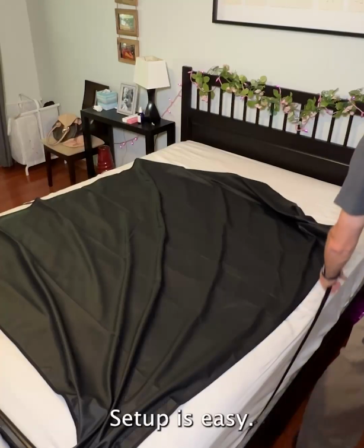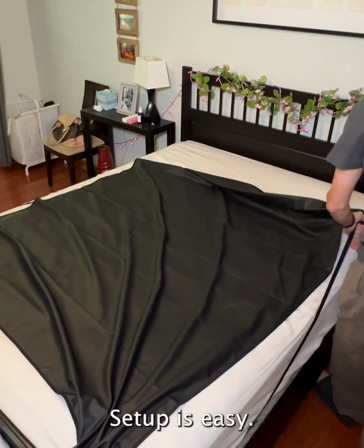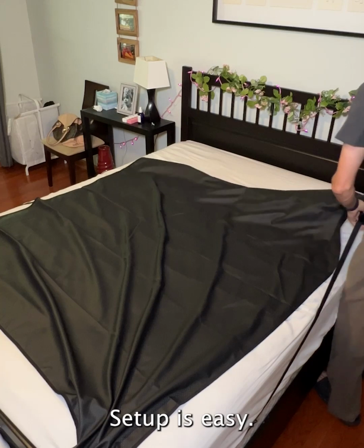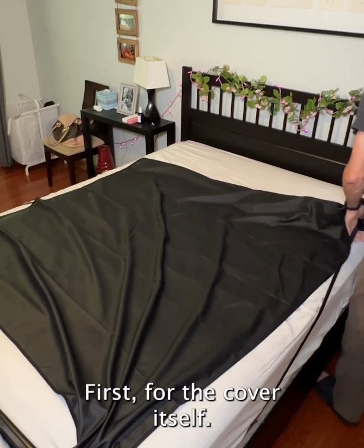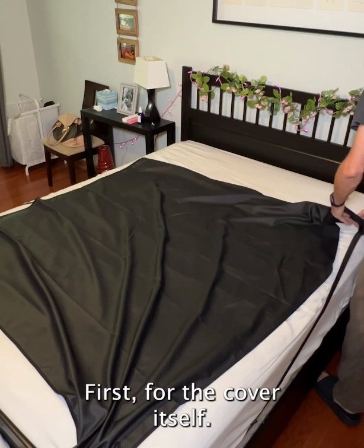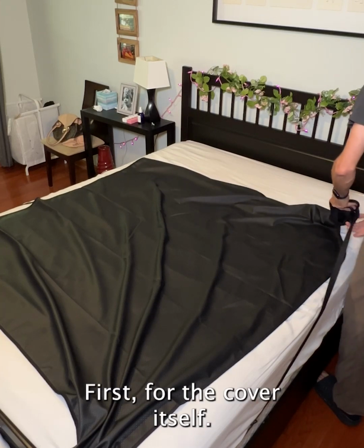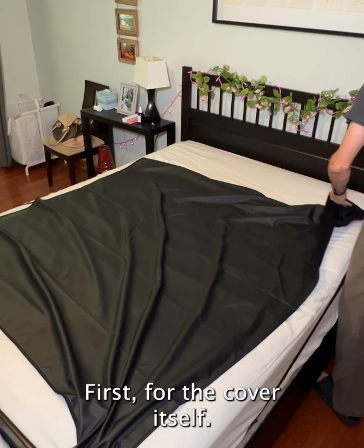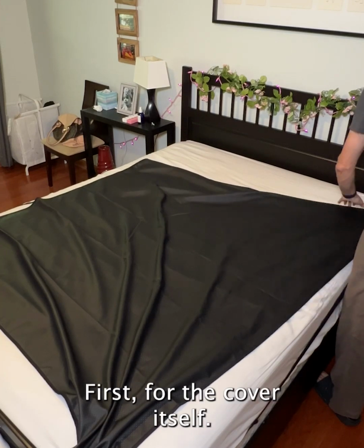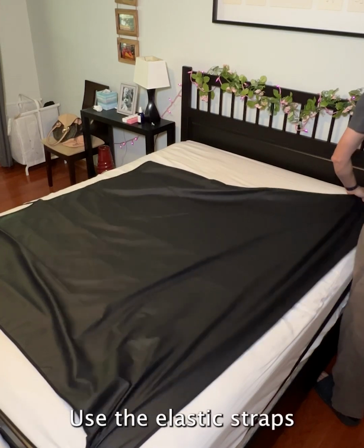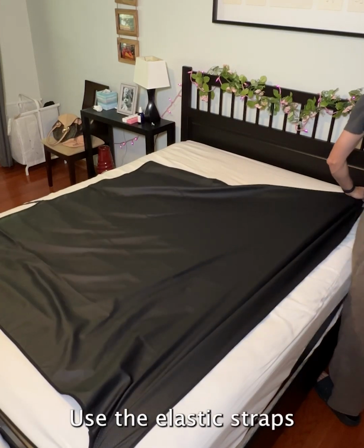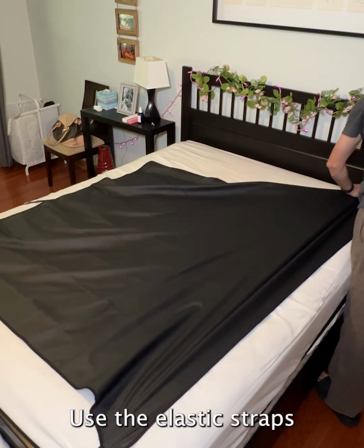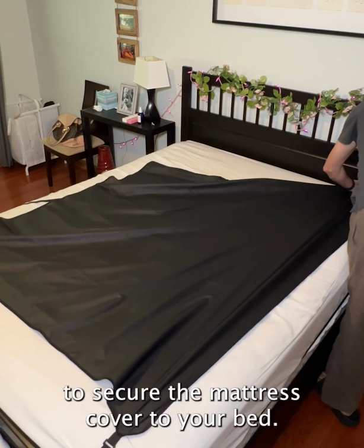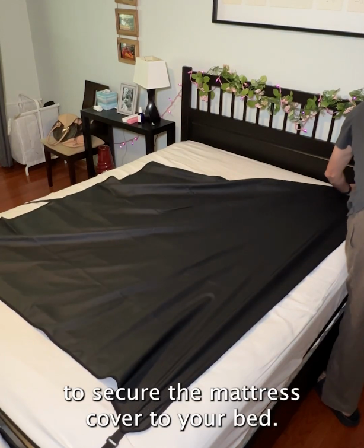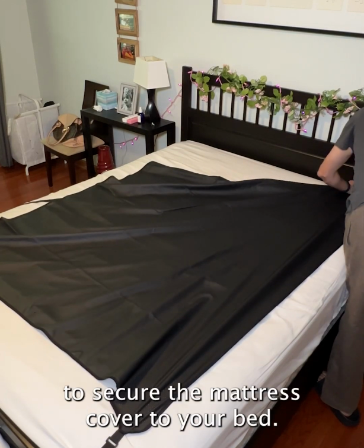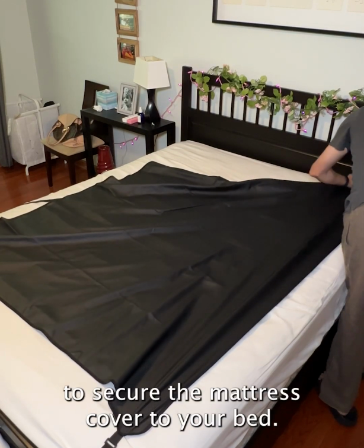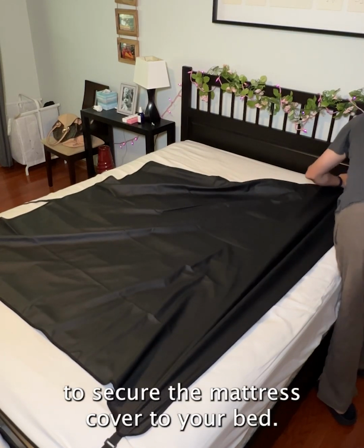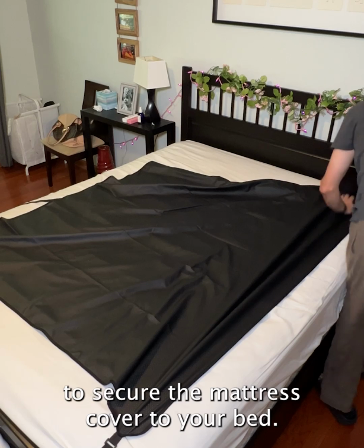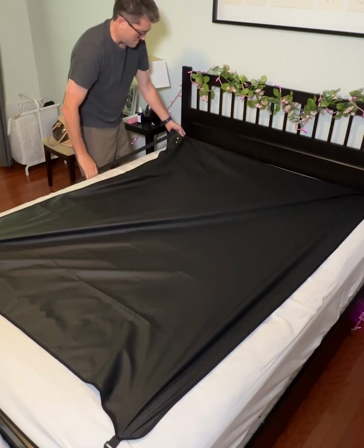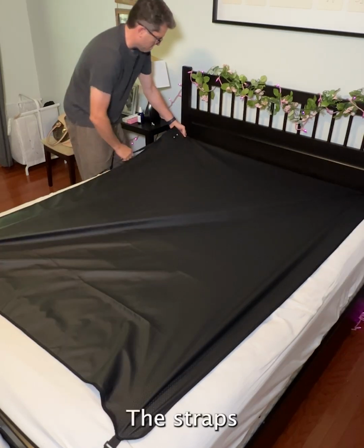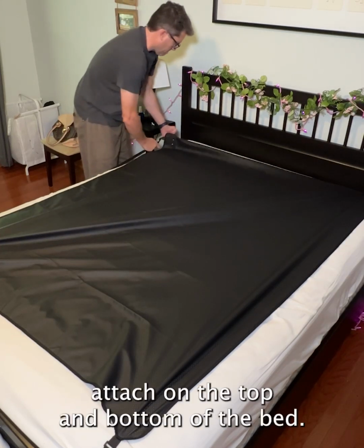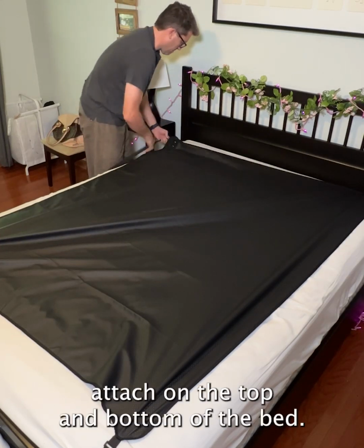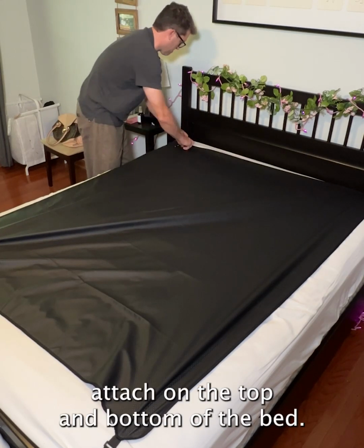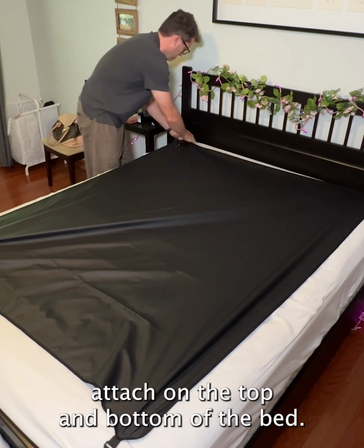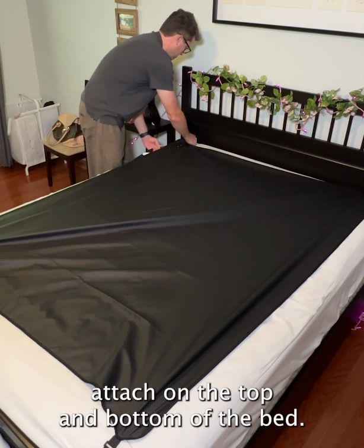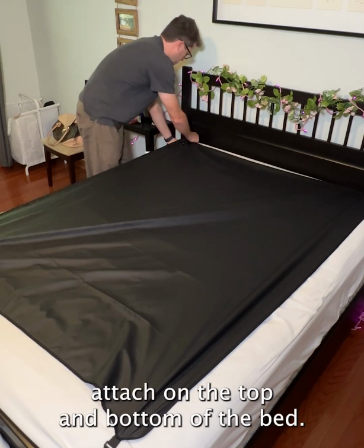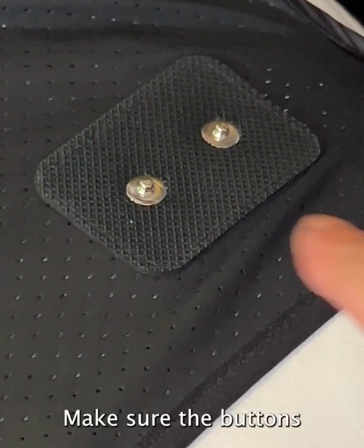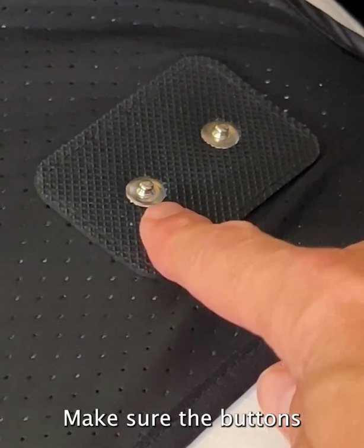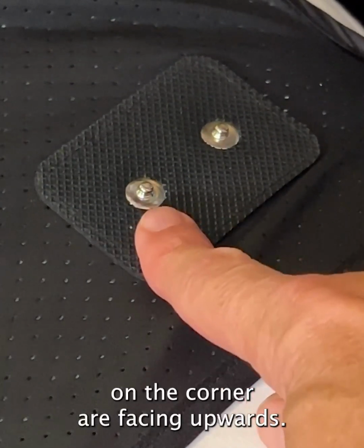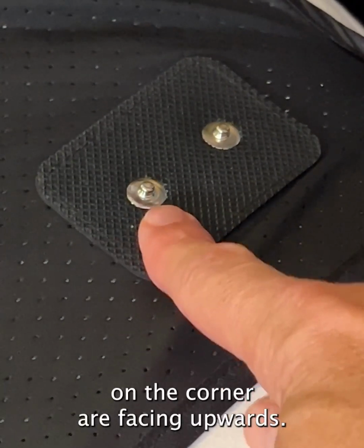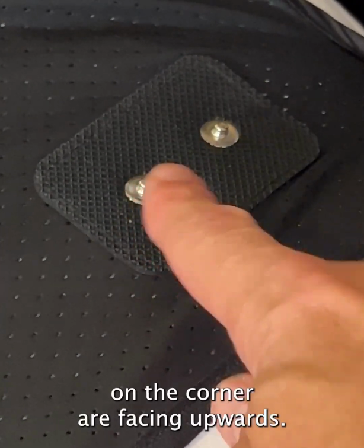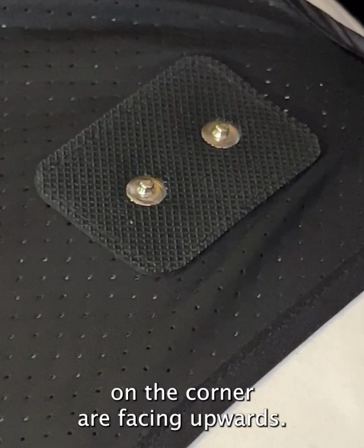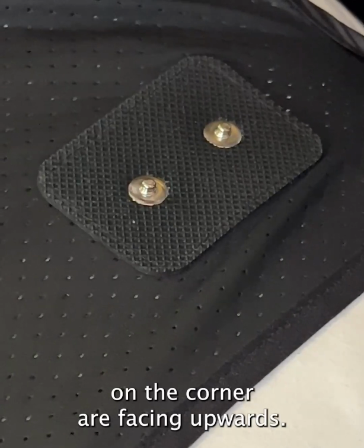Setup is easy. First, for the cover itself: use the elastic straps to secure the mattress cover to your bed. The straps attach on the top and bottom of the bed. Make sure the buttons on the corner are facing upwards.